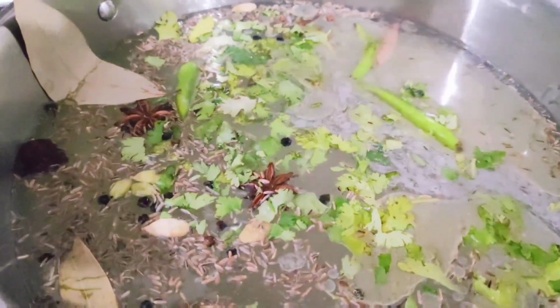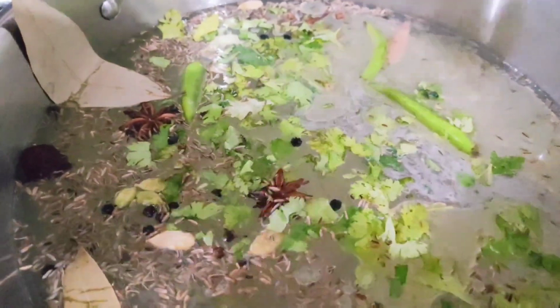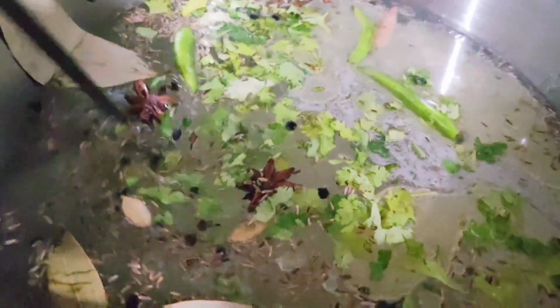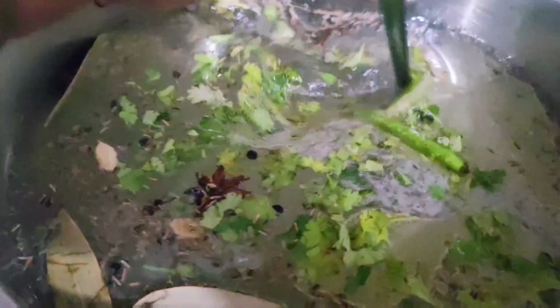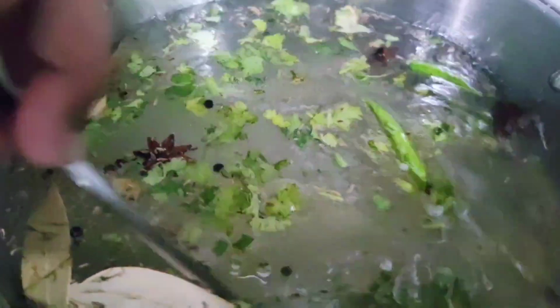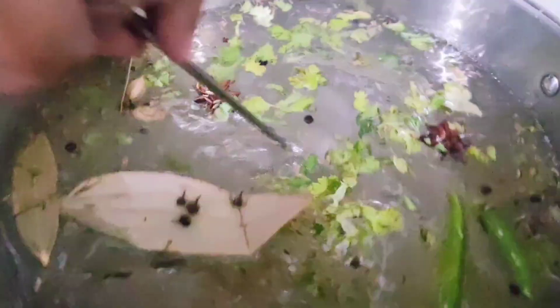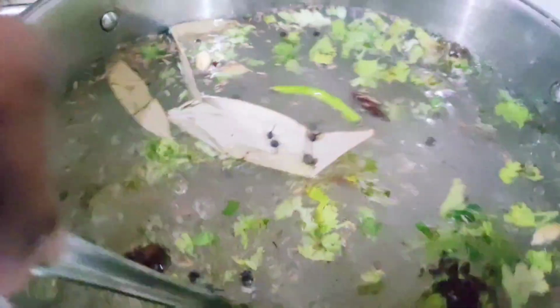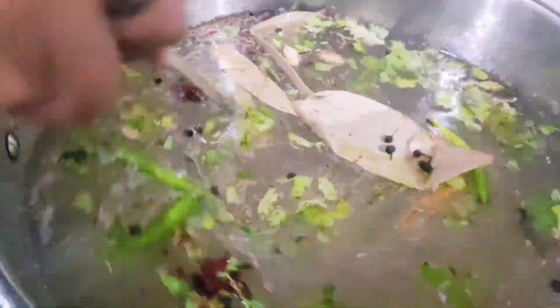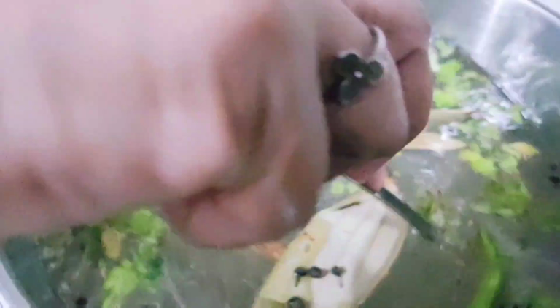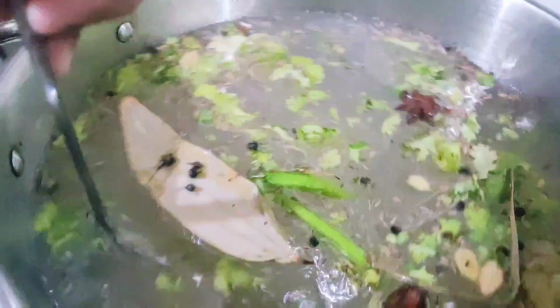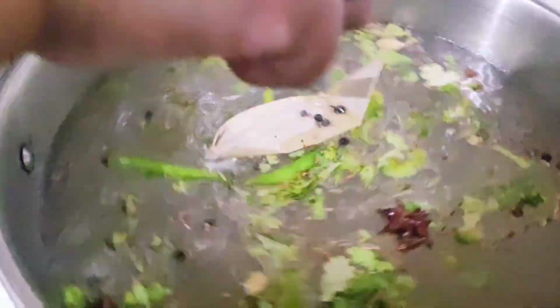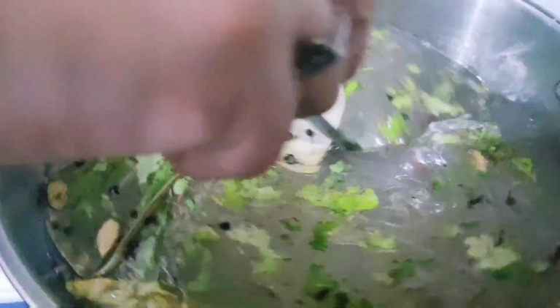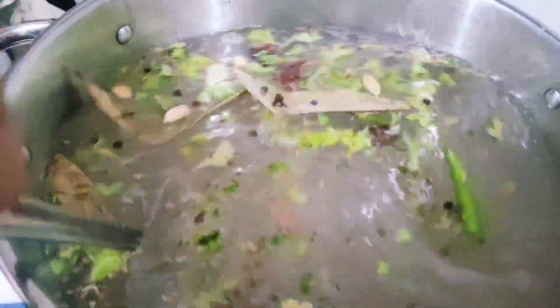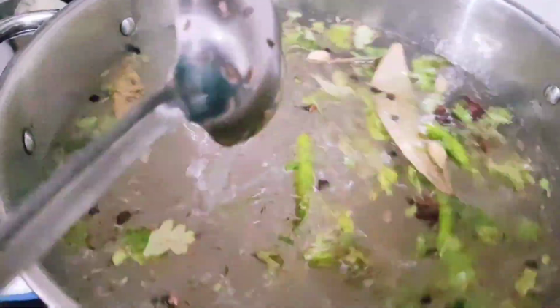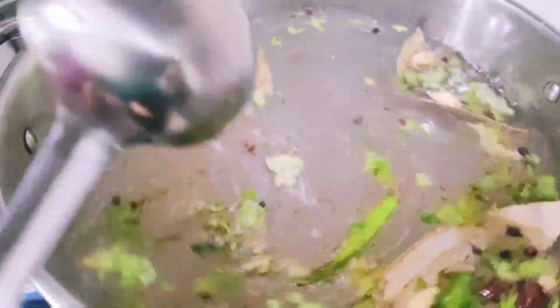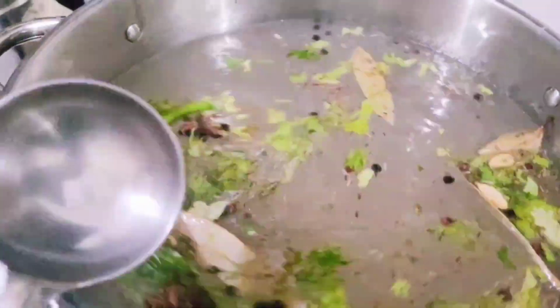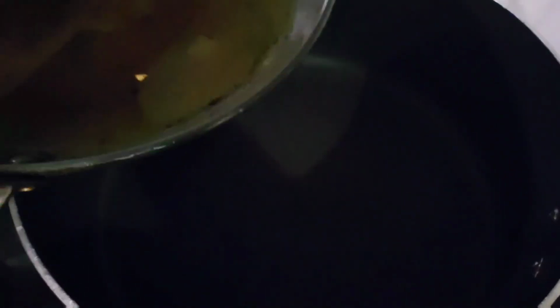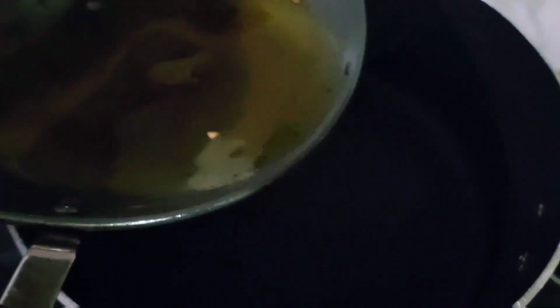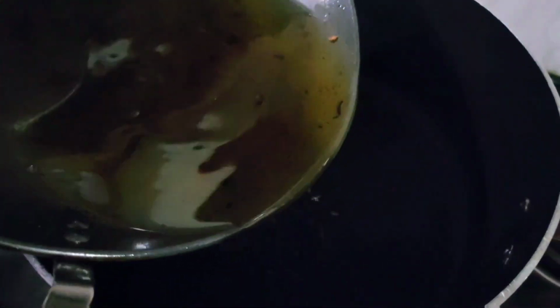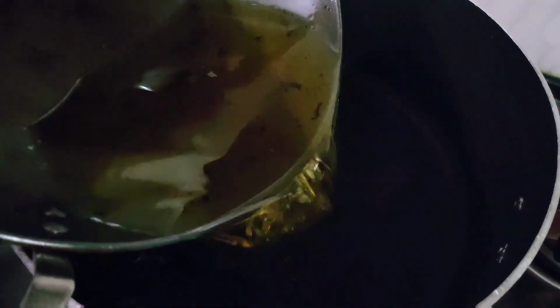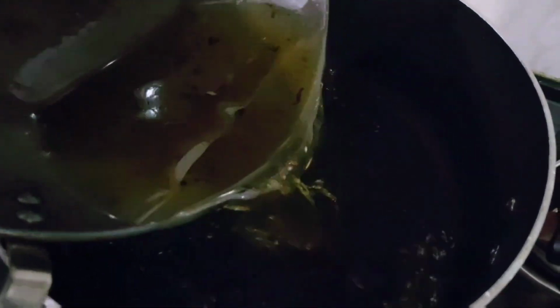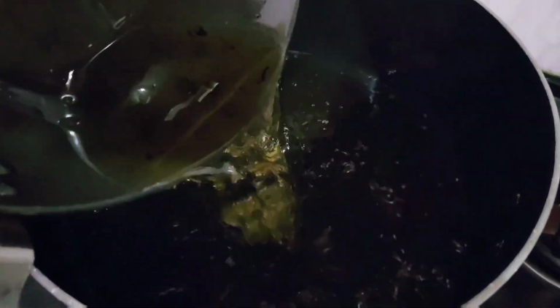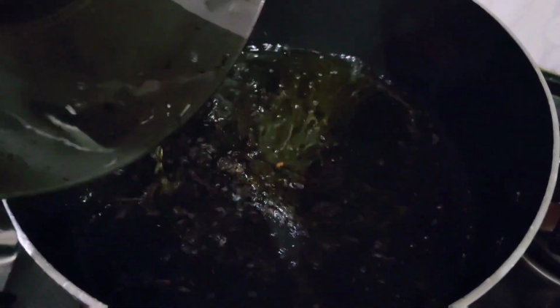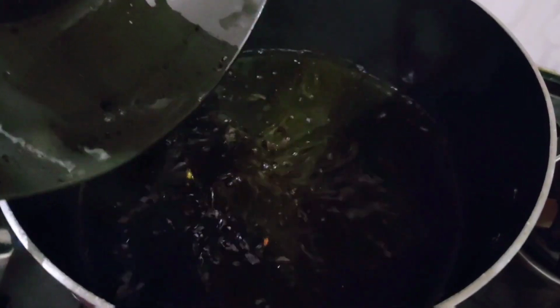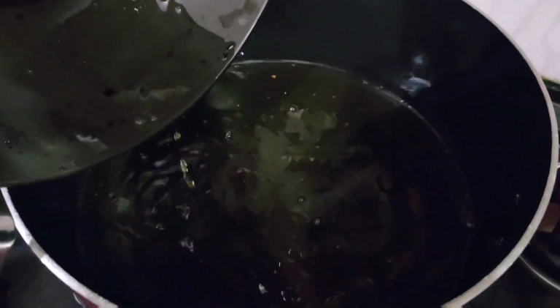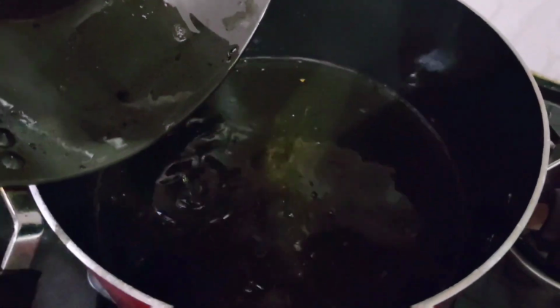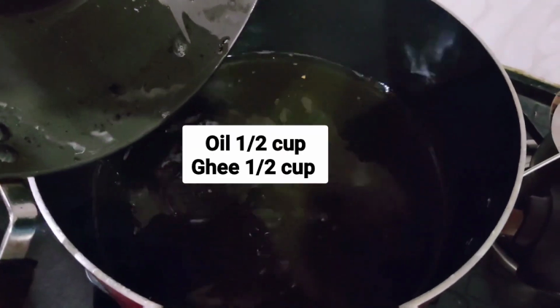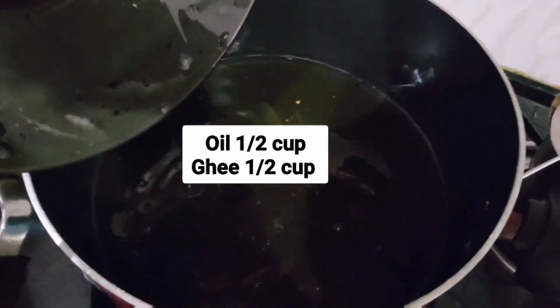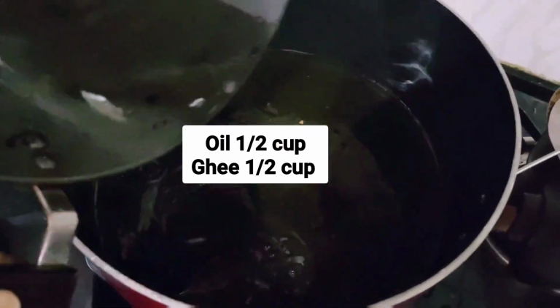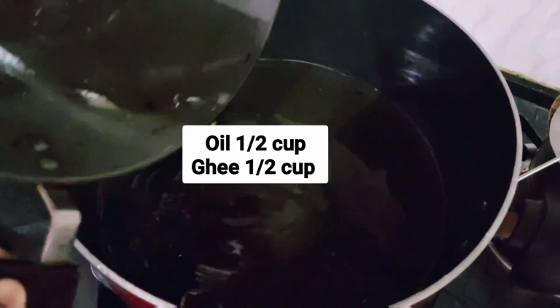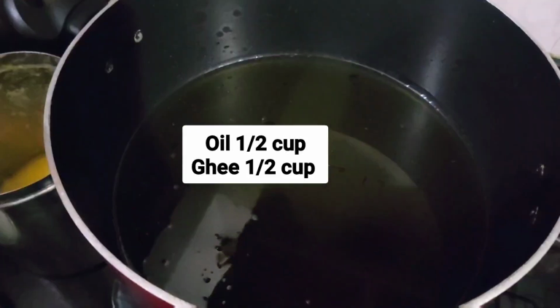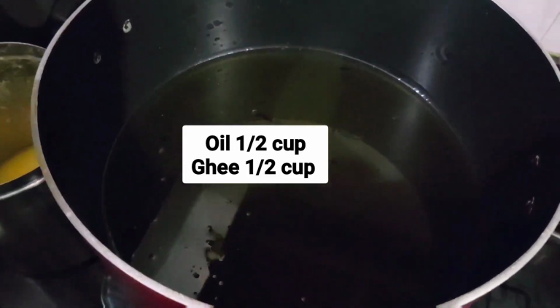Now I have added 2 tablespoons of nimbu (lemon juice). If you have fresh nimbu, add that as well. Now we are going to prepare the base layer in the pot.